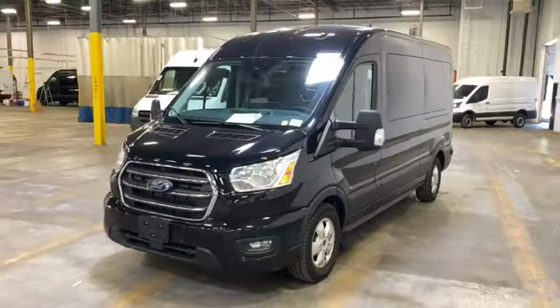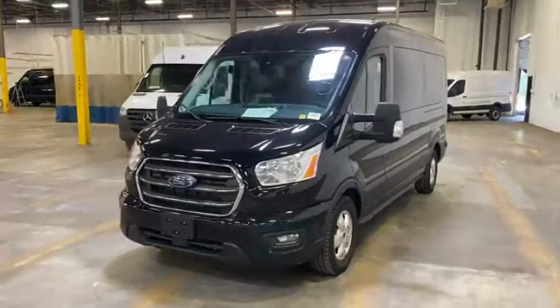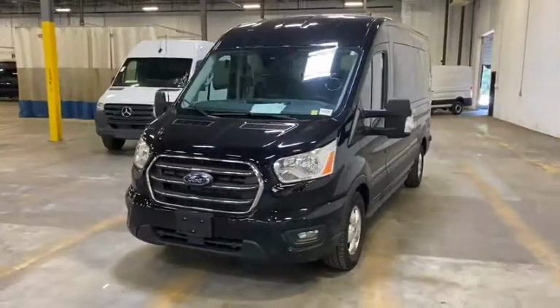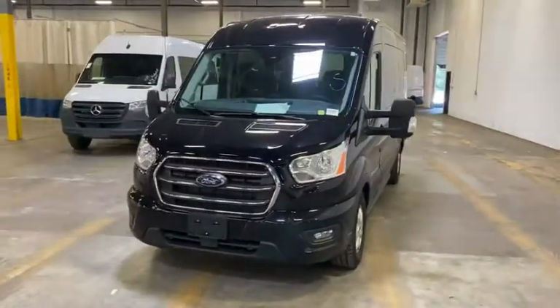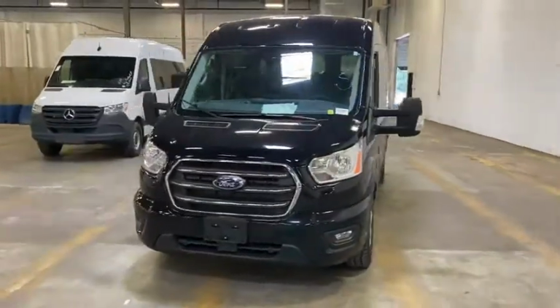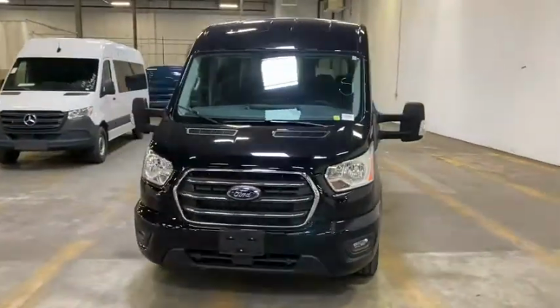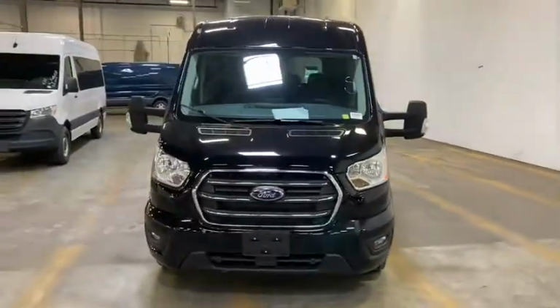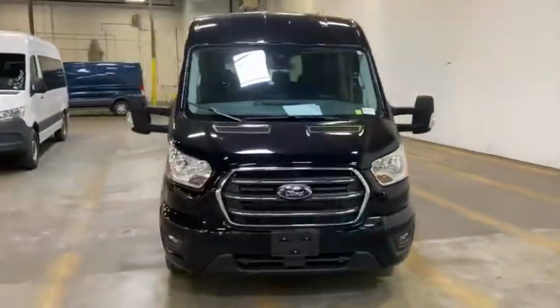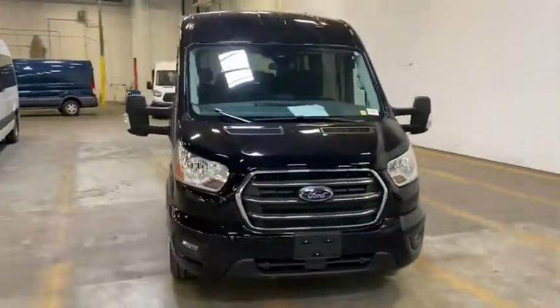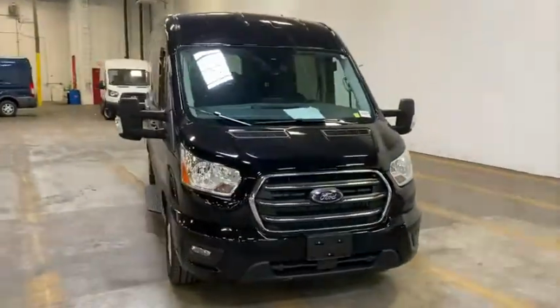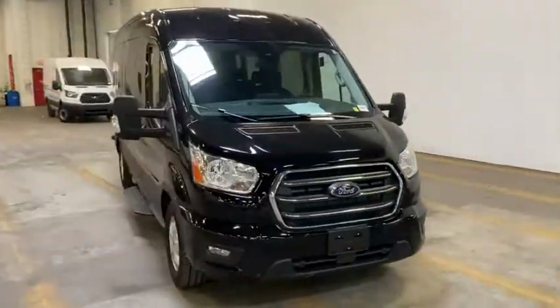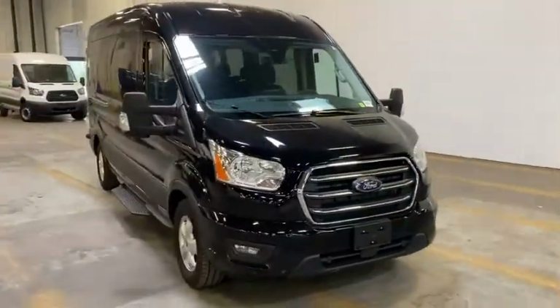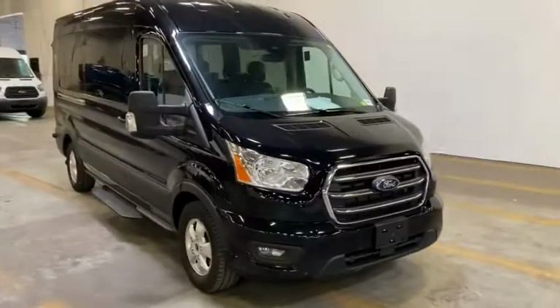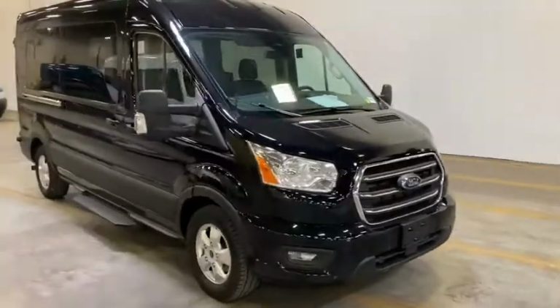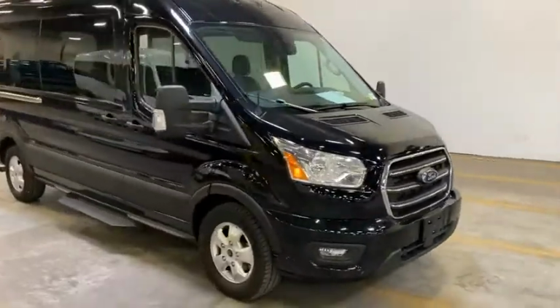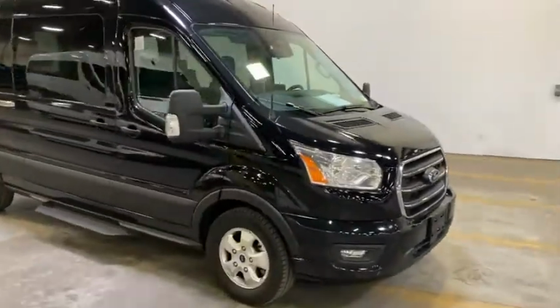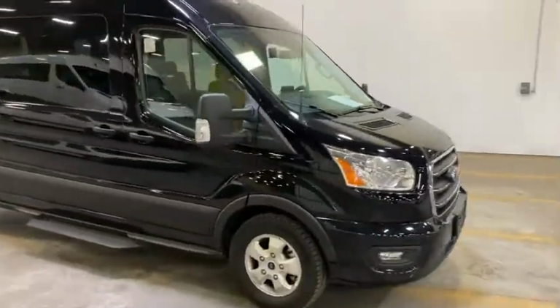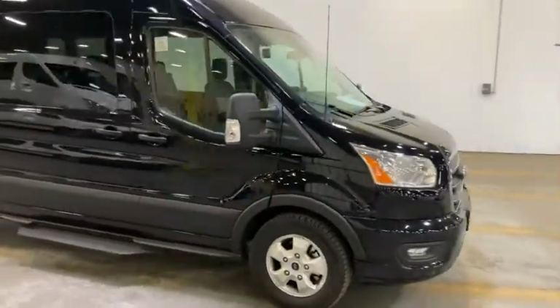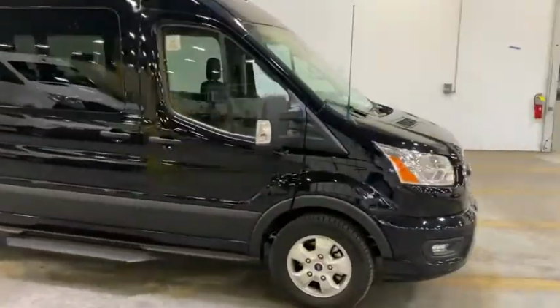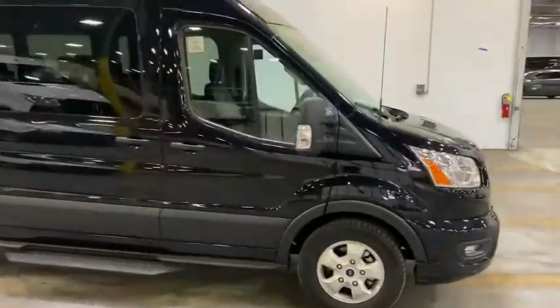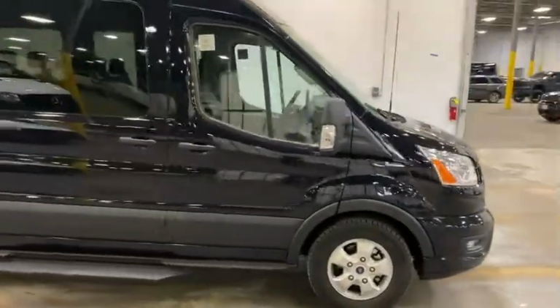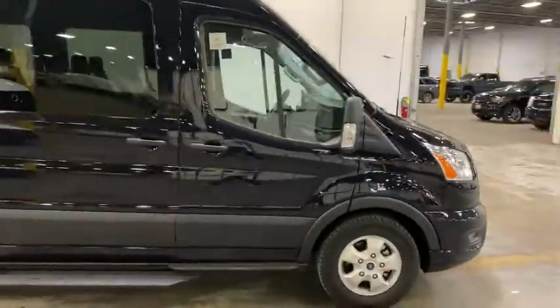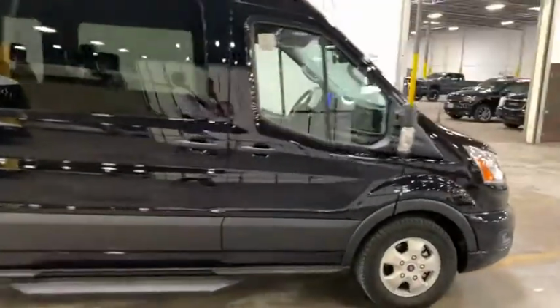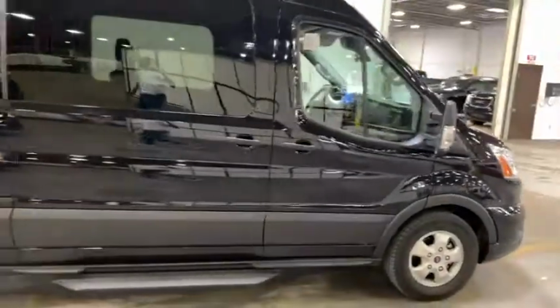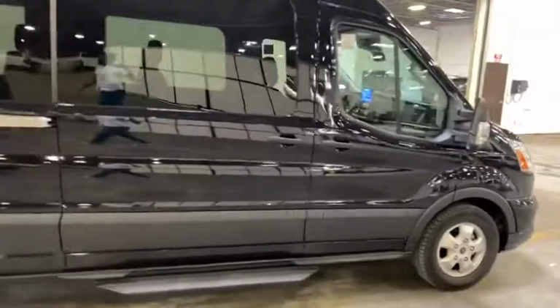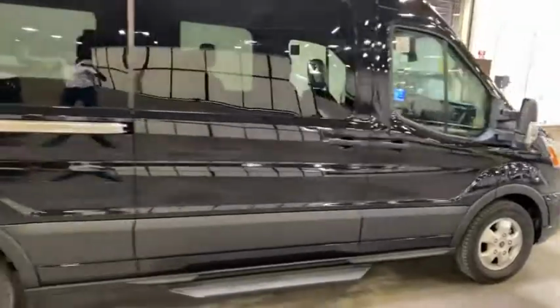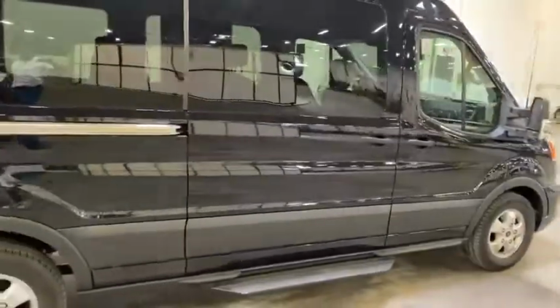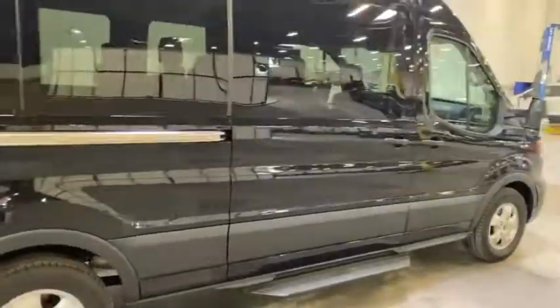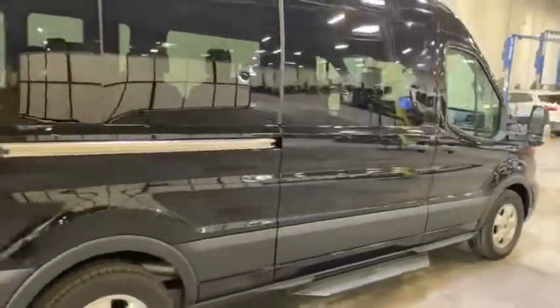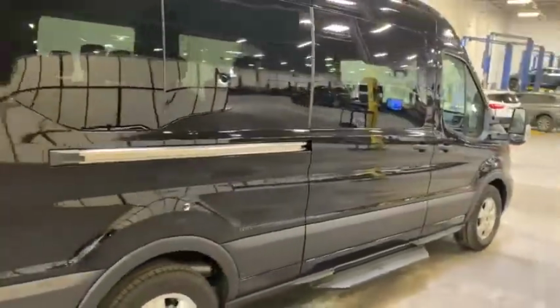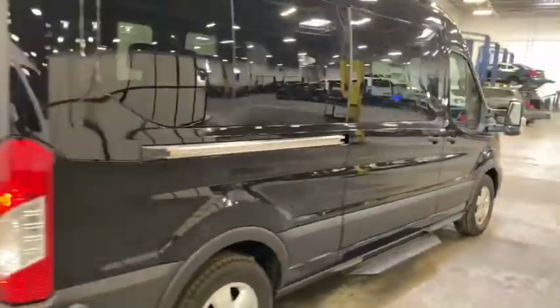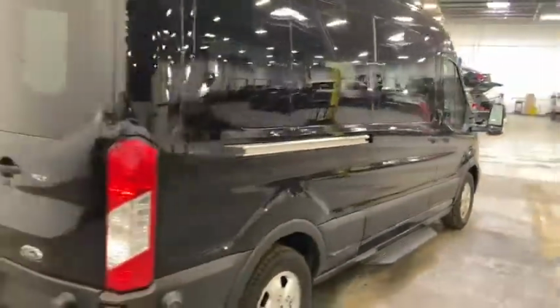Stop by and take a look at the 2020 Ford Transit 350. The Transit 350 comes in numerous configurations, impressive payload, and towing capacities. It is comfortable and easy to drive.